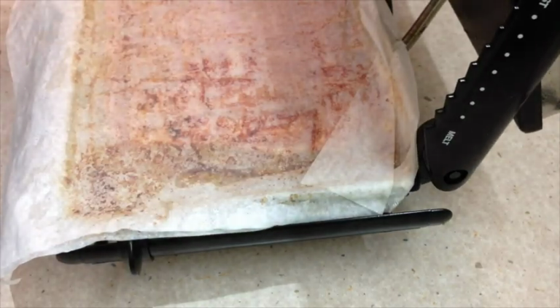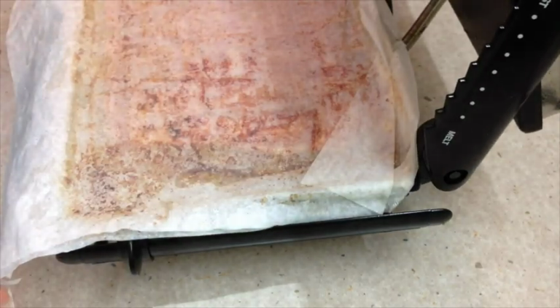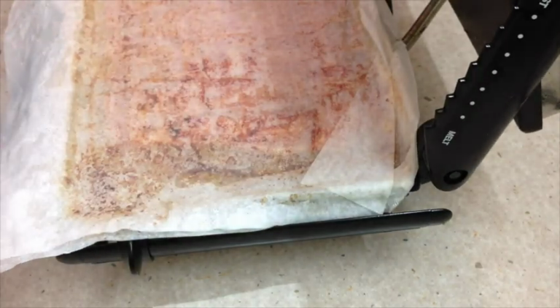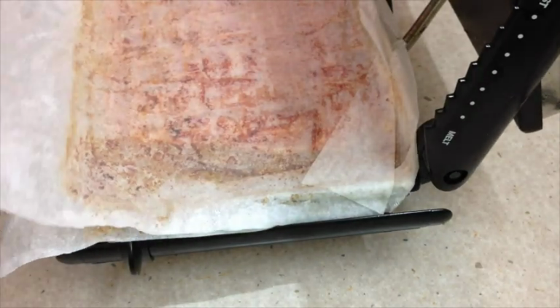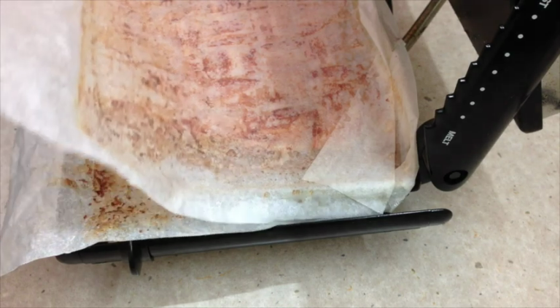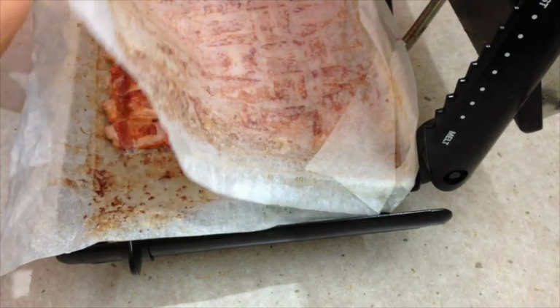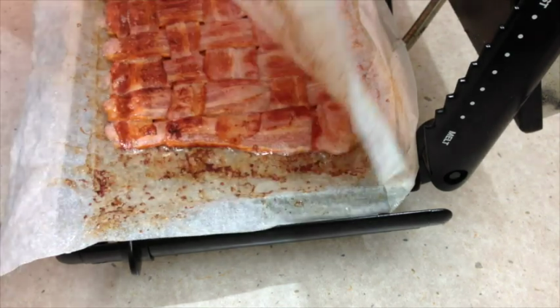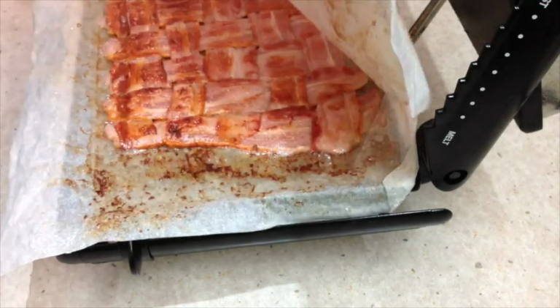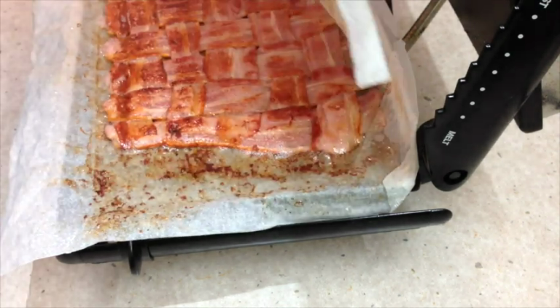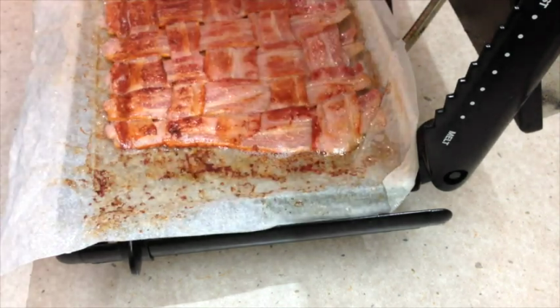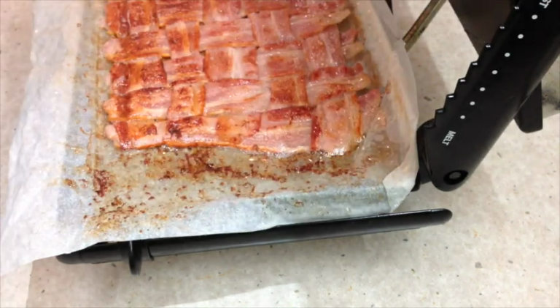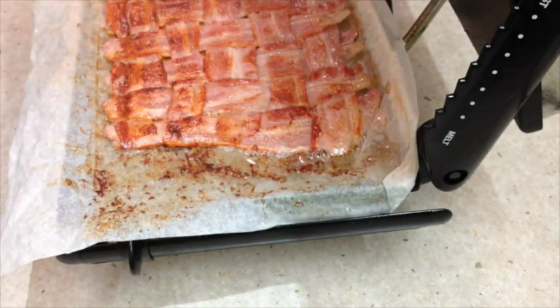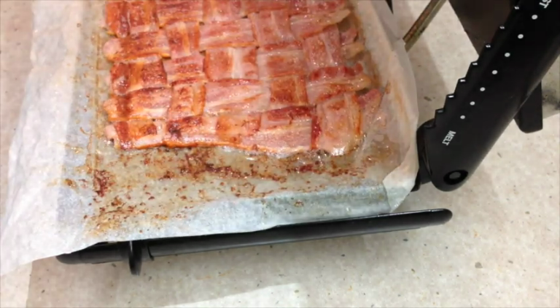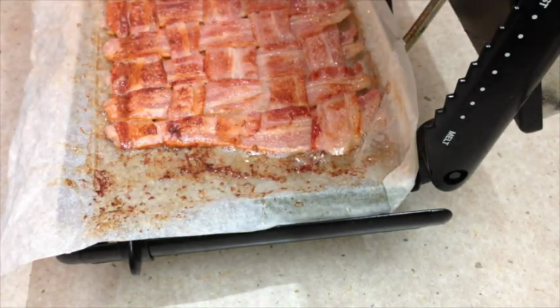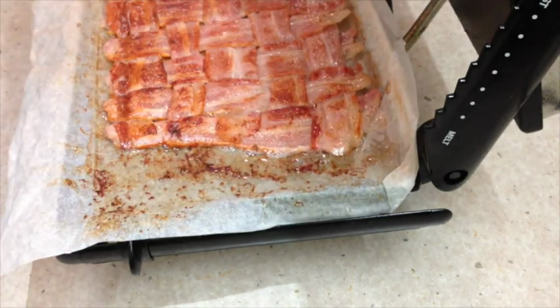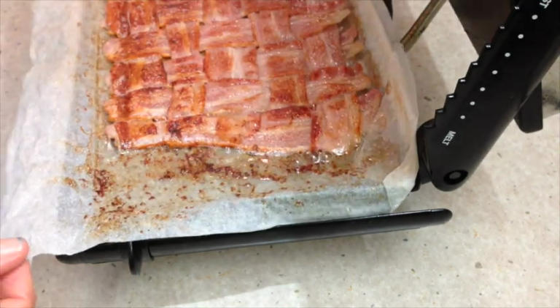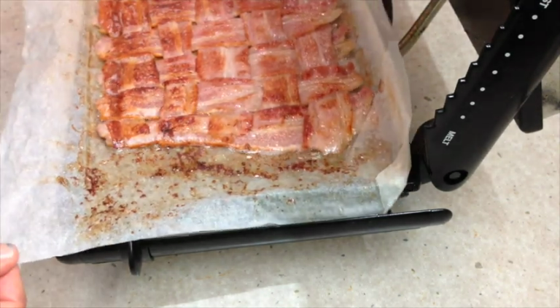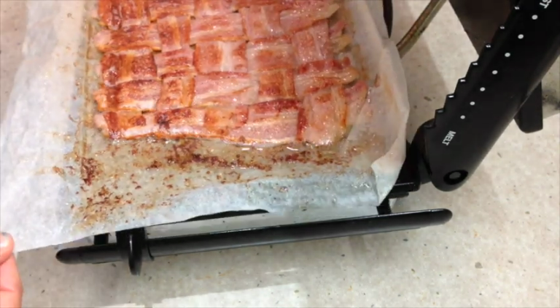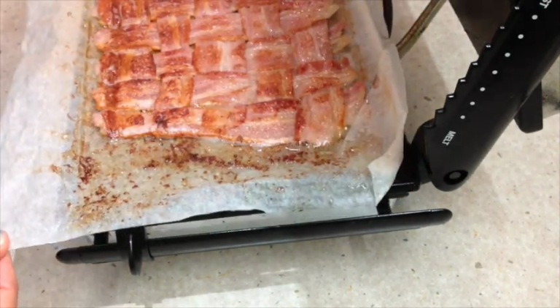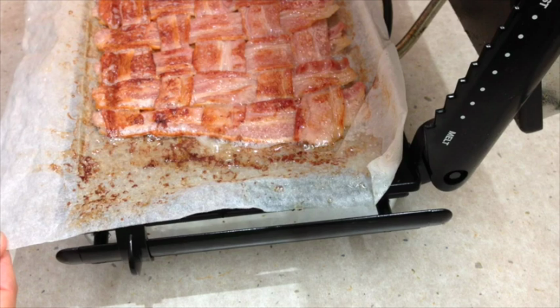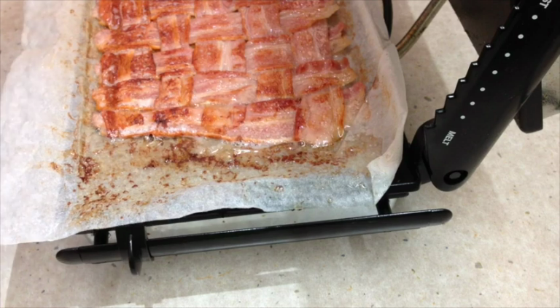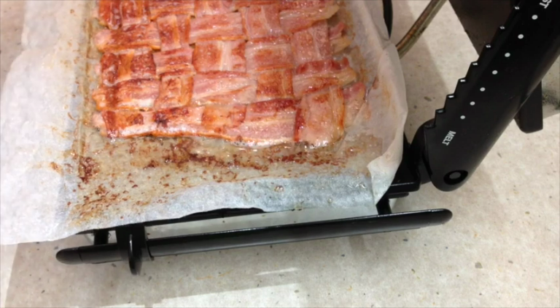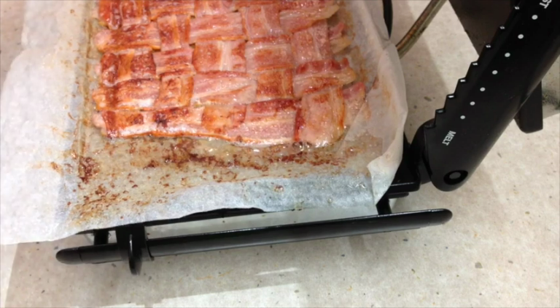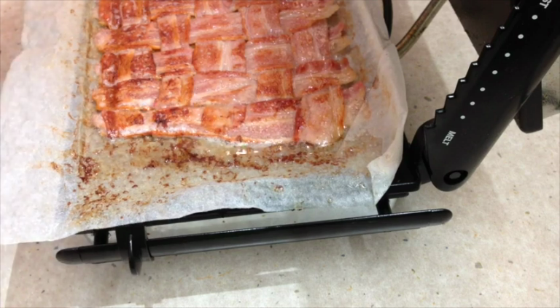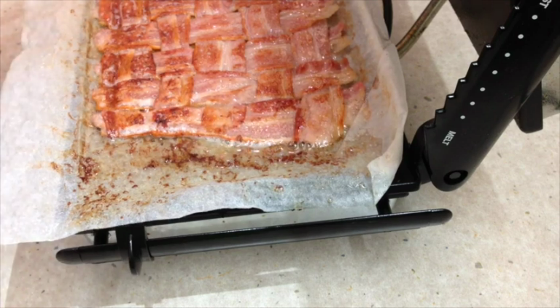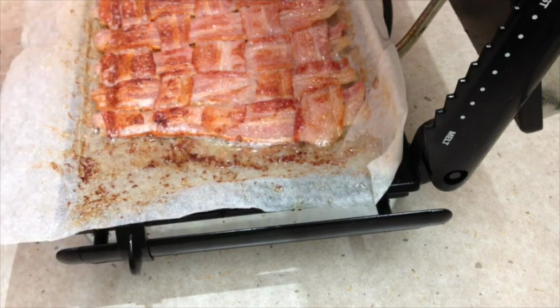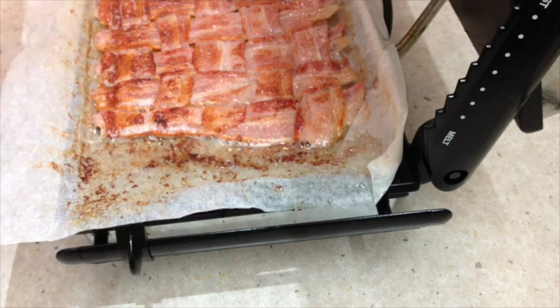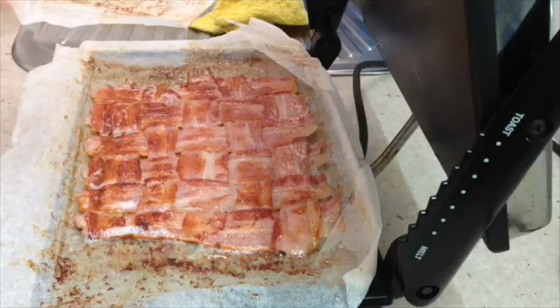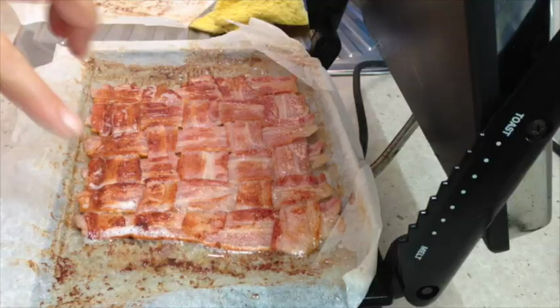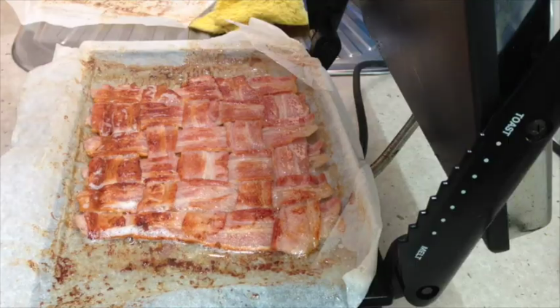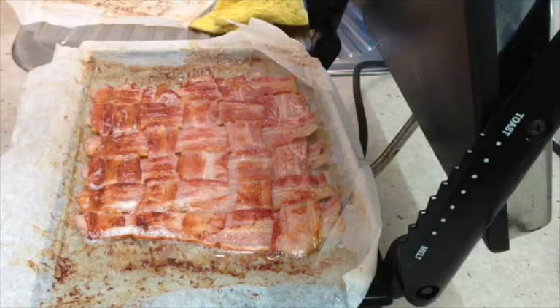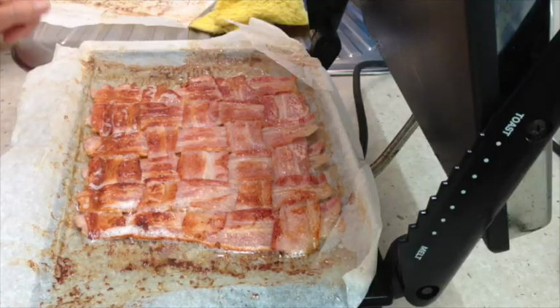After 10 minutes this is what you should have. Our bacon raft is nice and crispy and brown. Most of the fat has rendered out of it and we're just going to drain that on some paper towel now, and dispose of the baking paper.